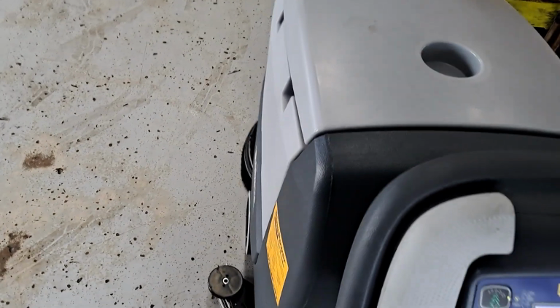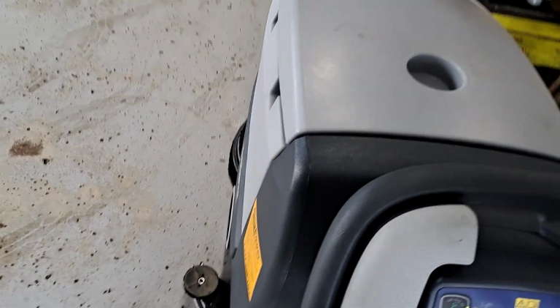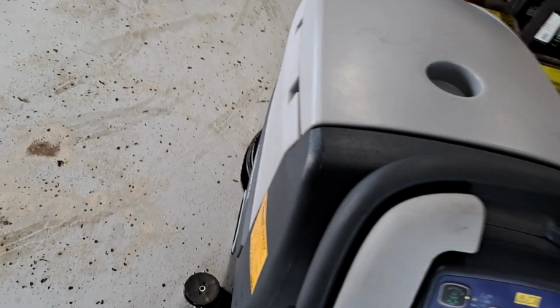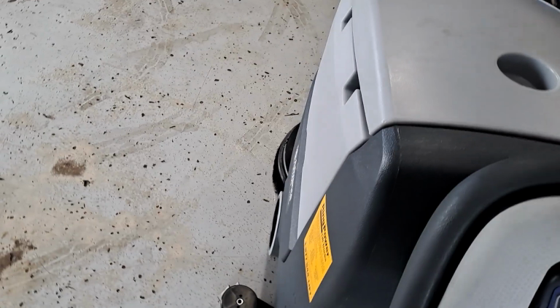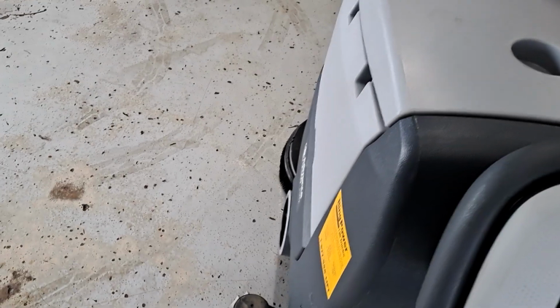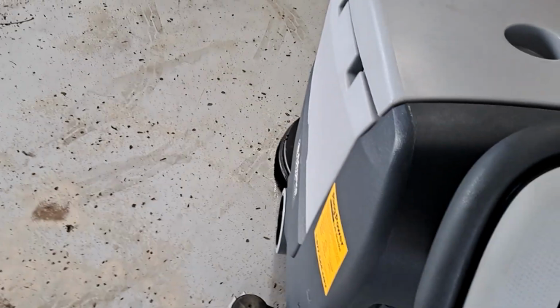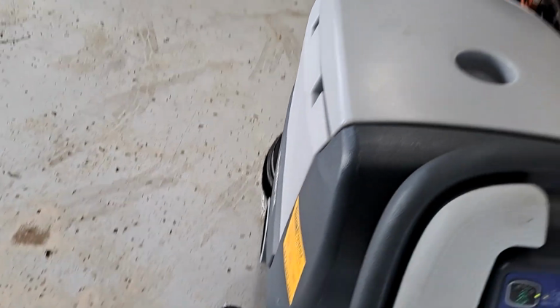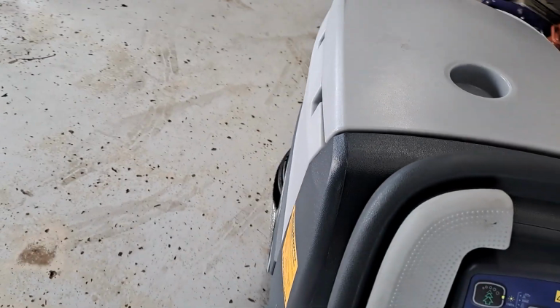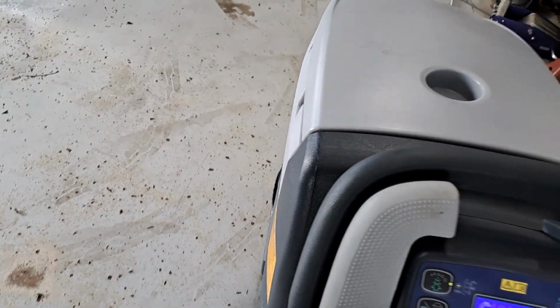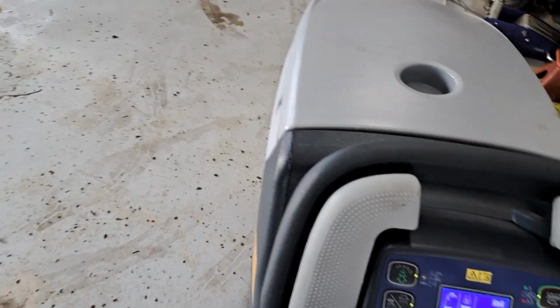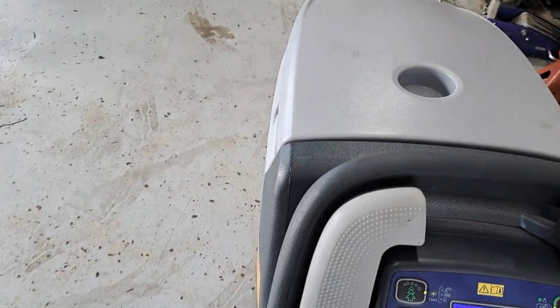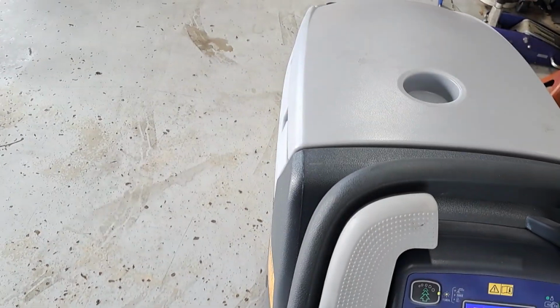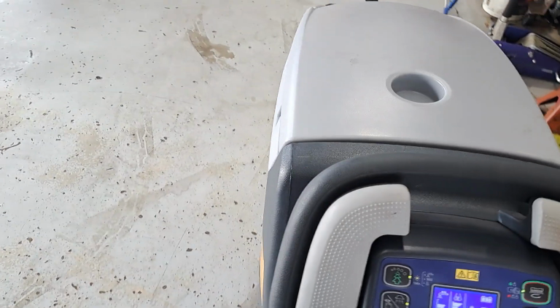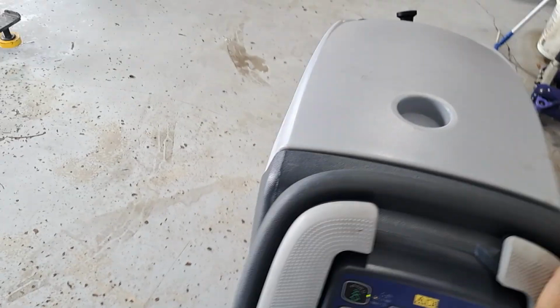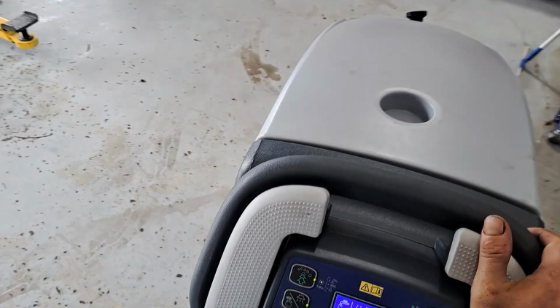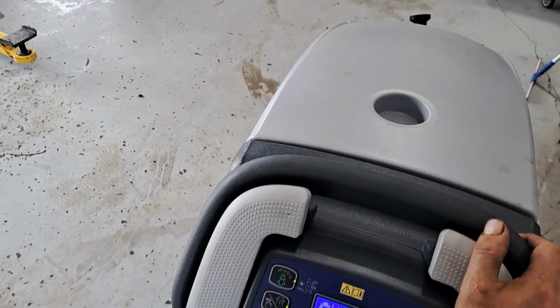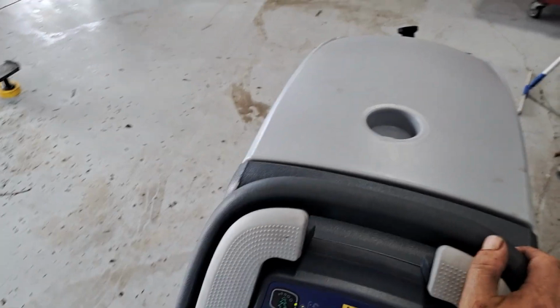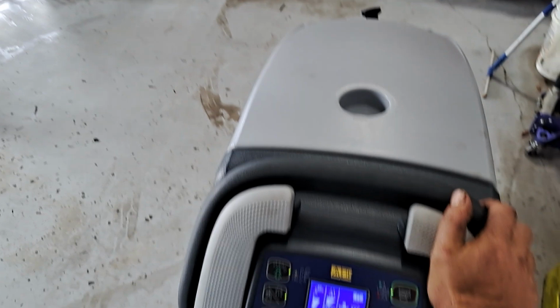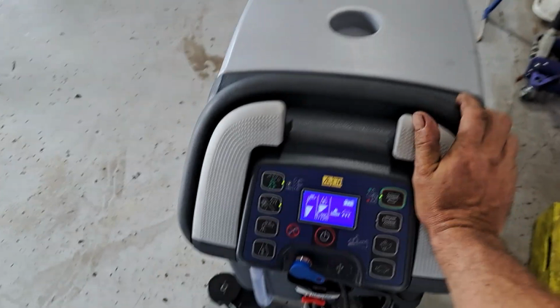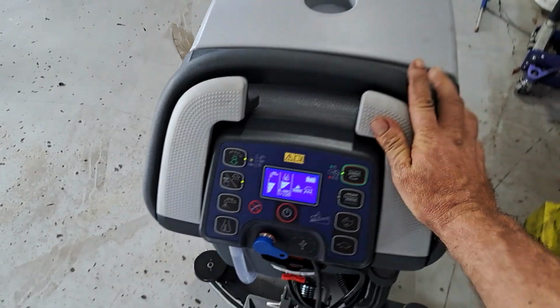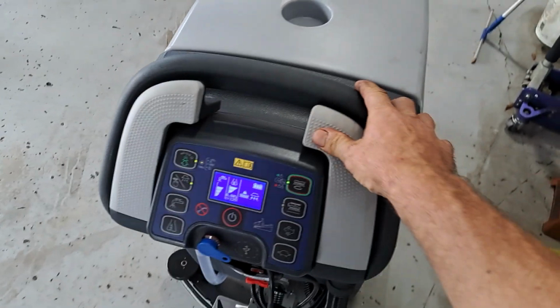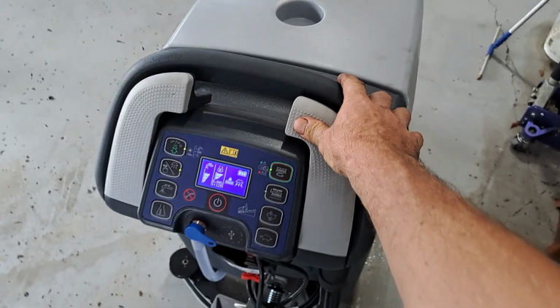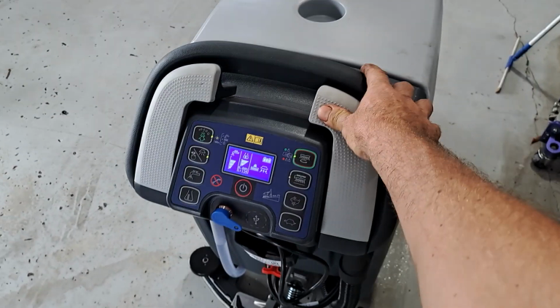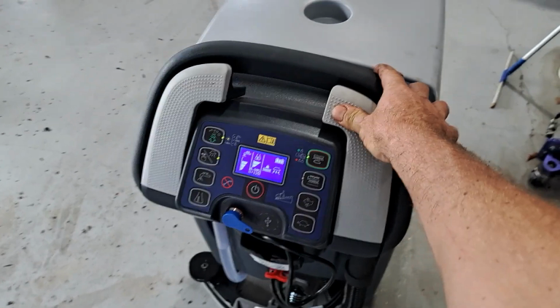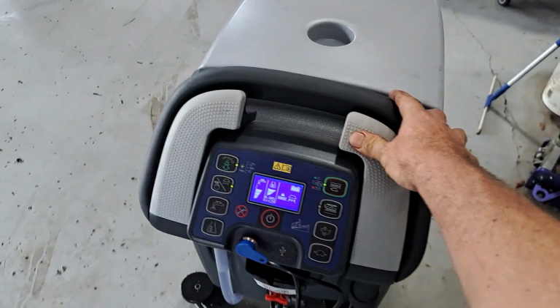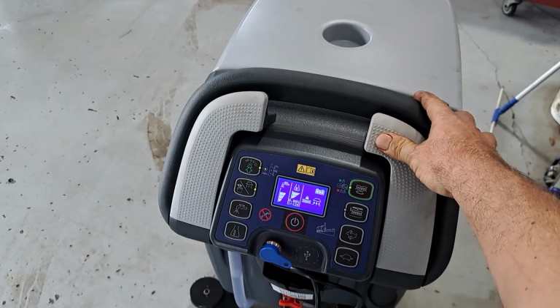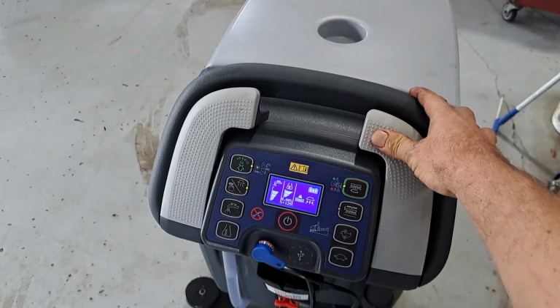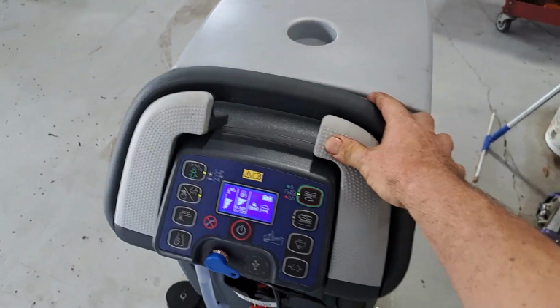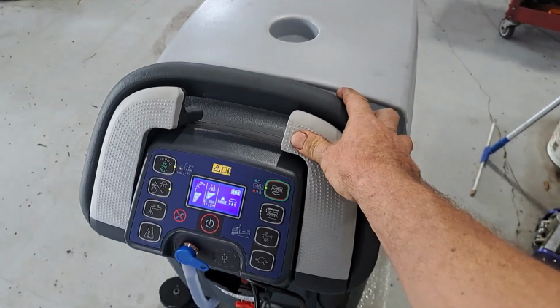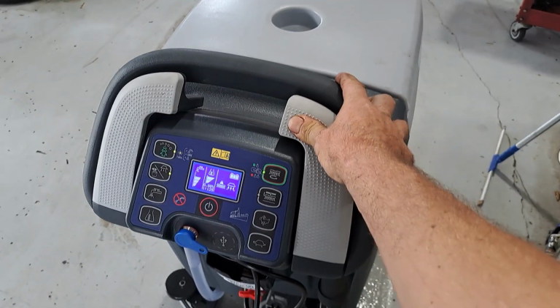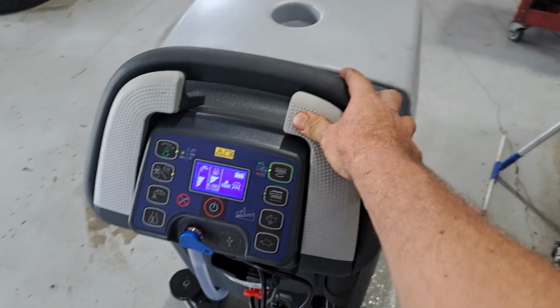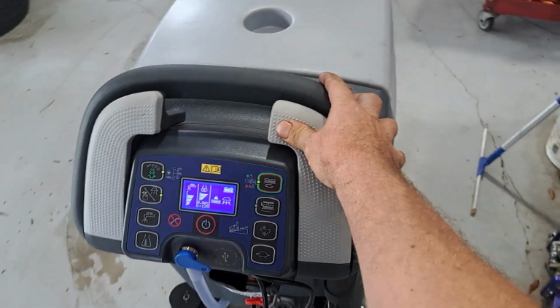What model is this again? SC500. I'll put the salesman's information in the description below so you can get a hold of them.